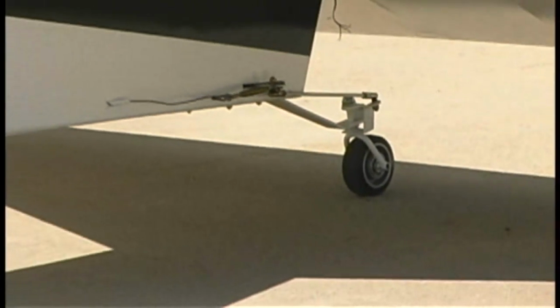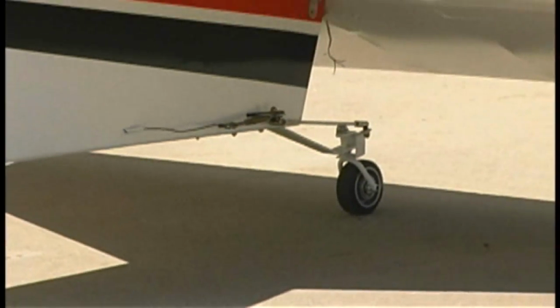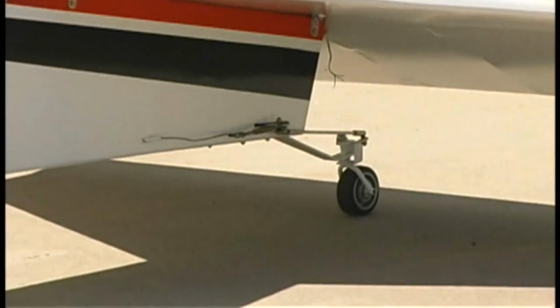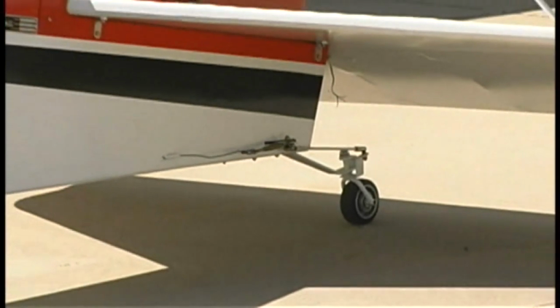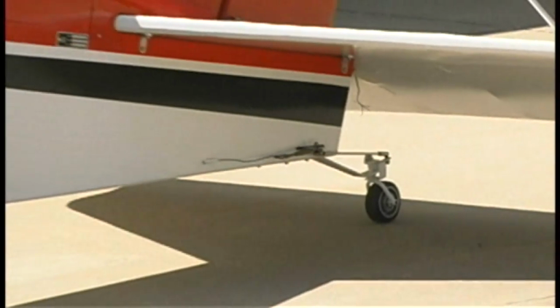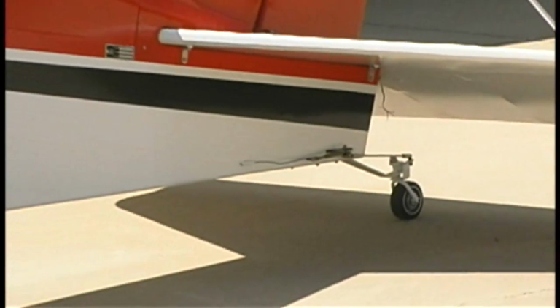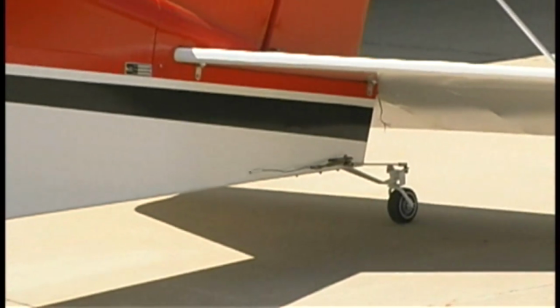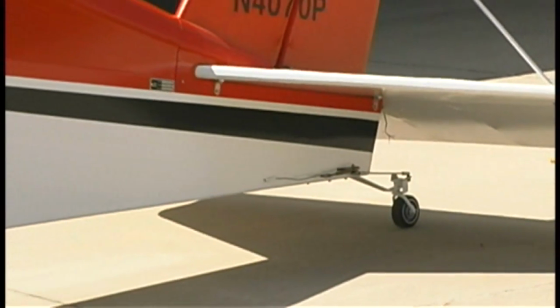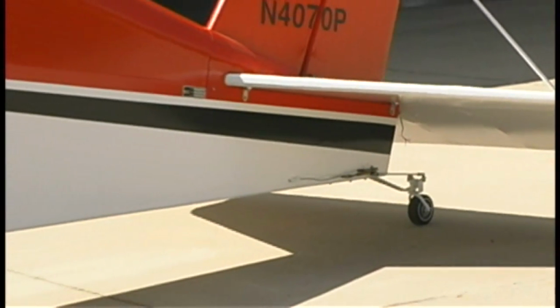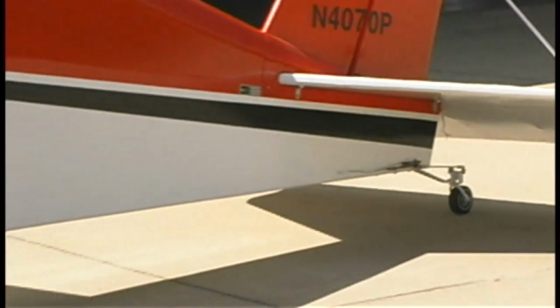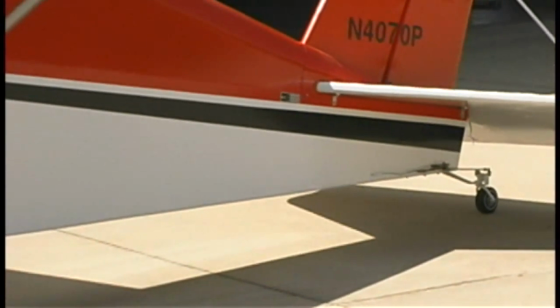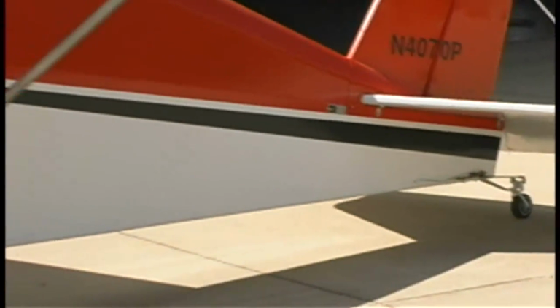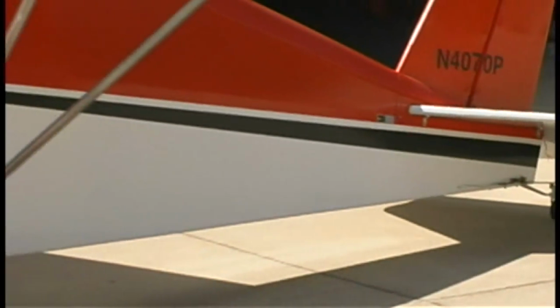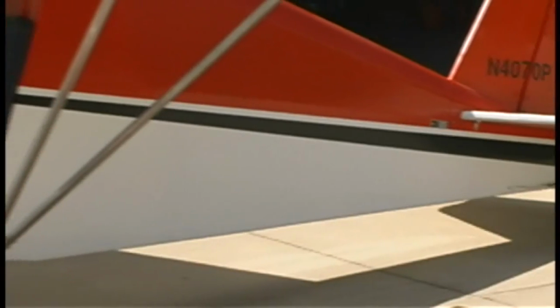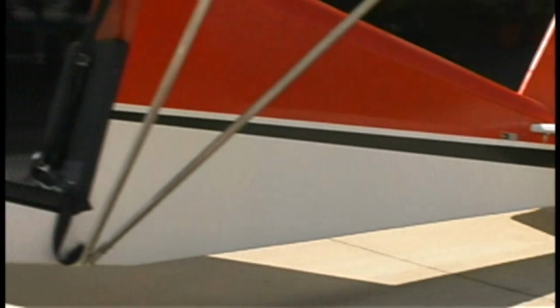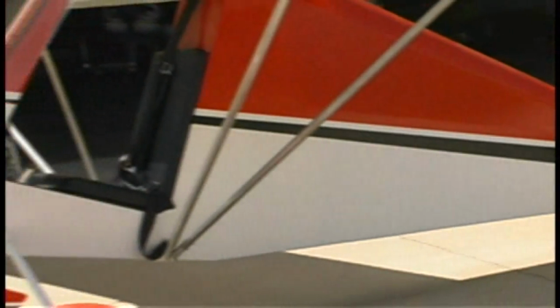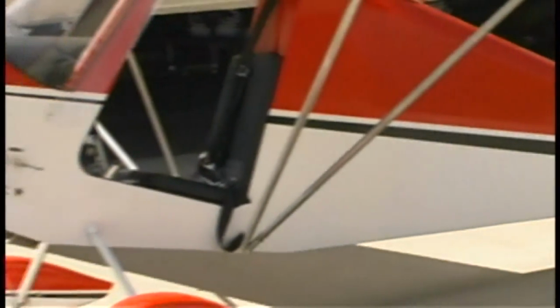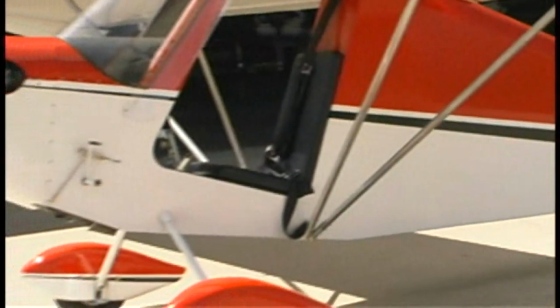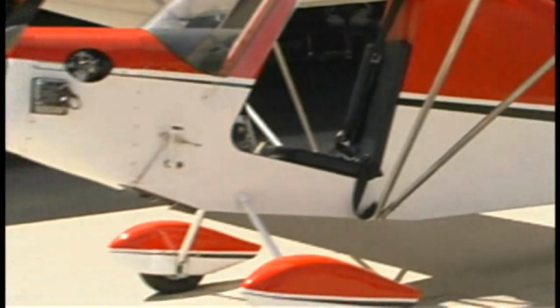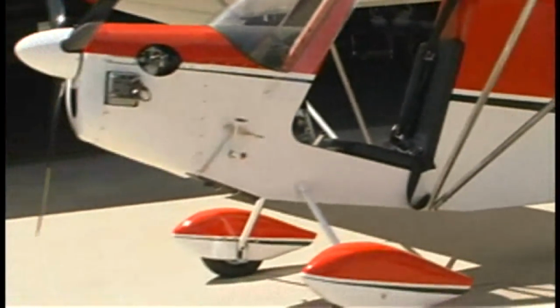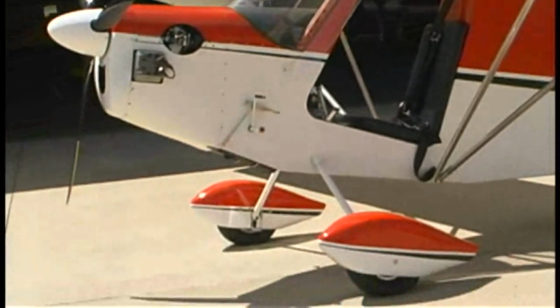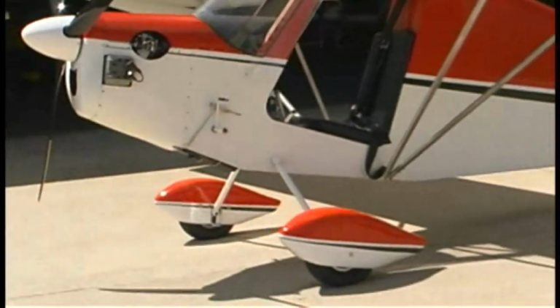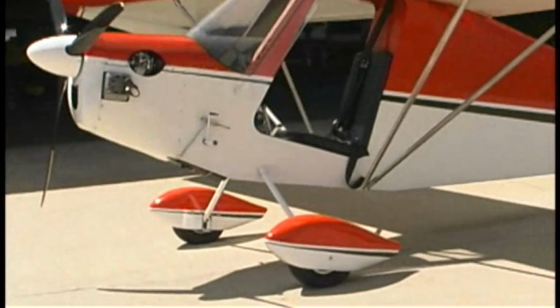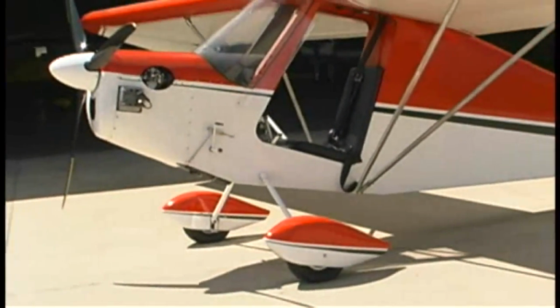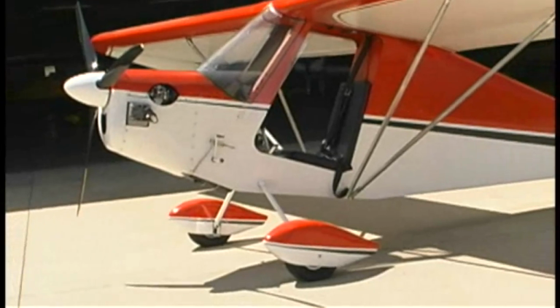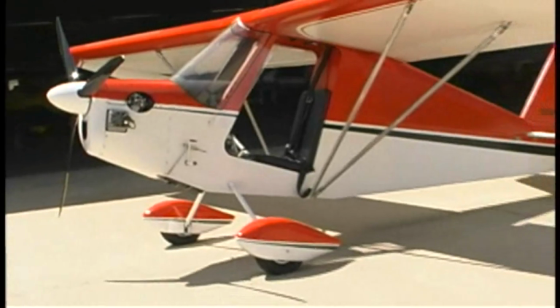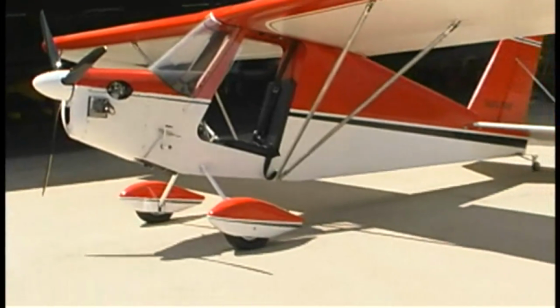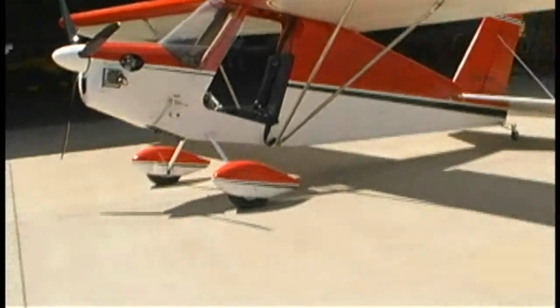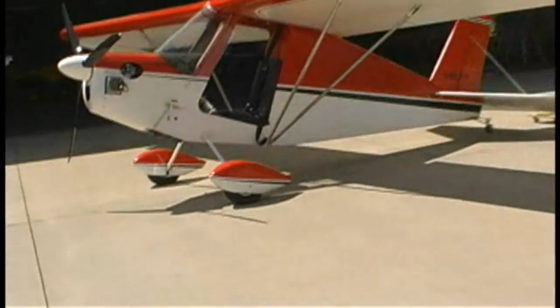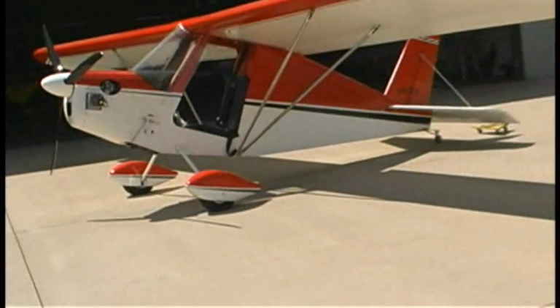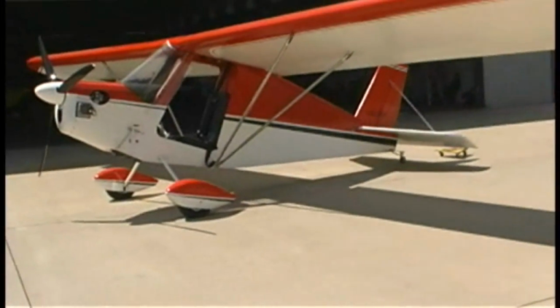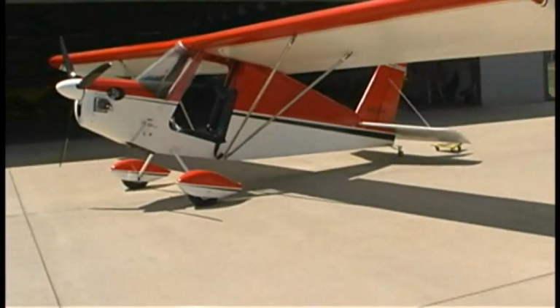These airplanes have been around for a long, long time — you're just introducing something new? The only thing new that we're introducing is the laser-cut kit system.